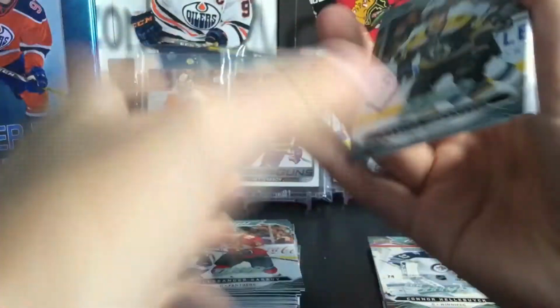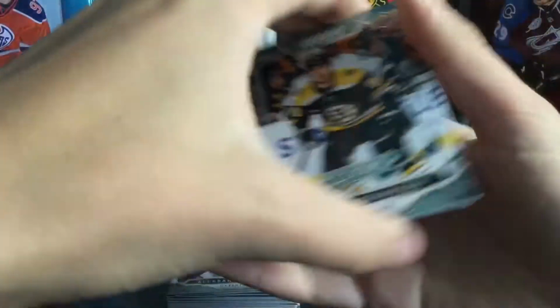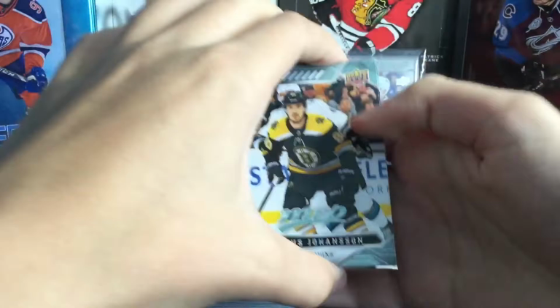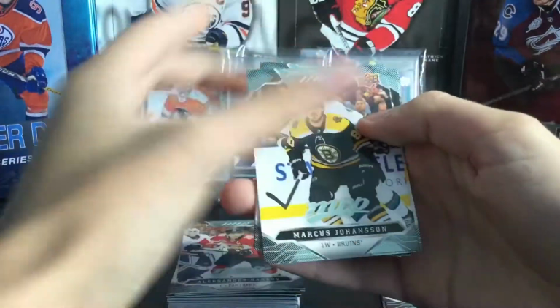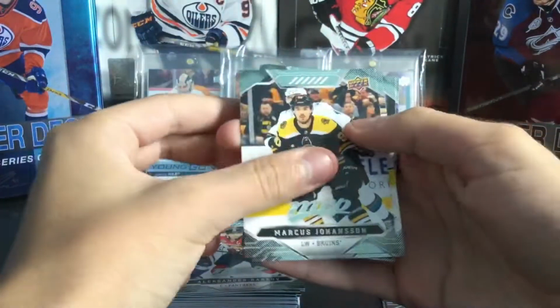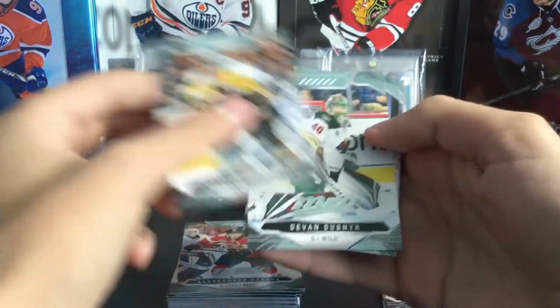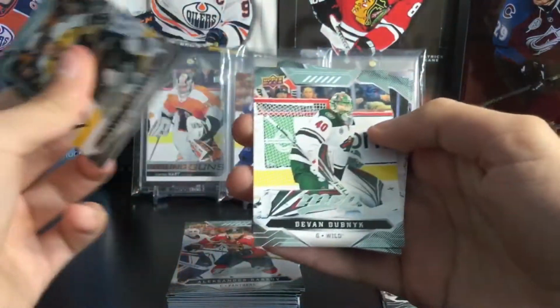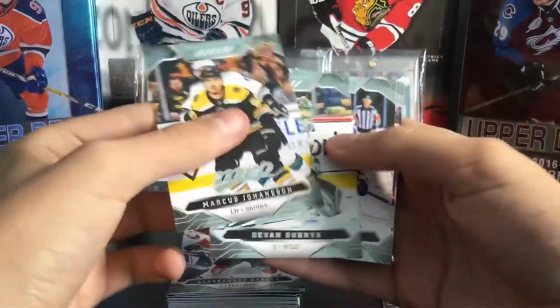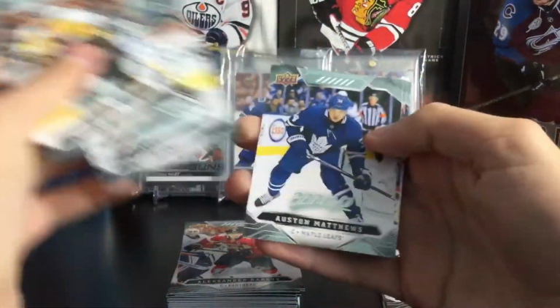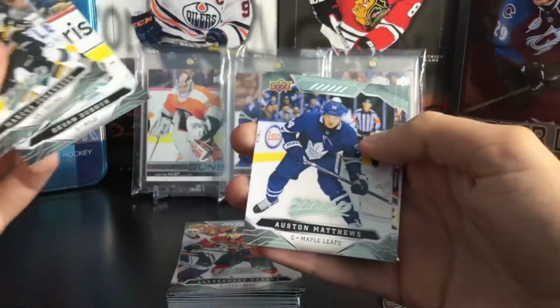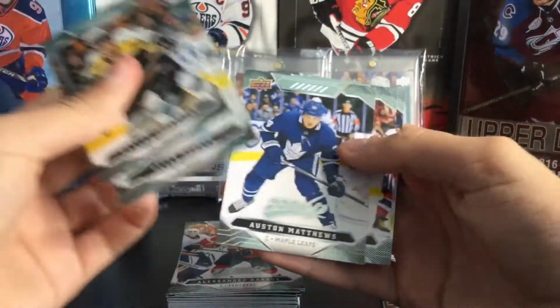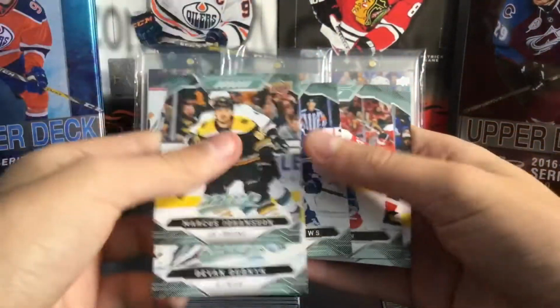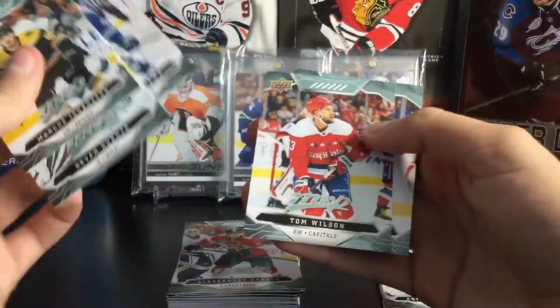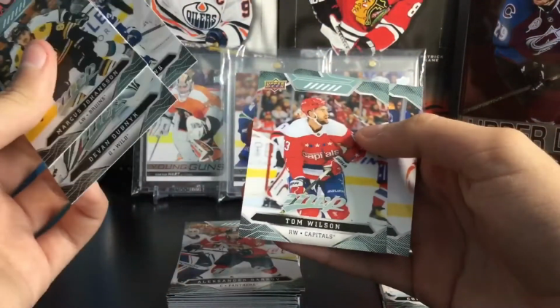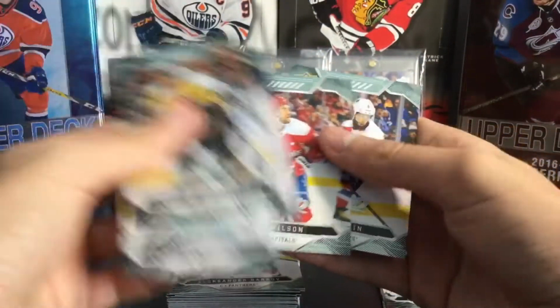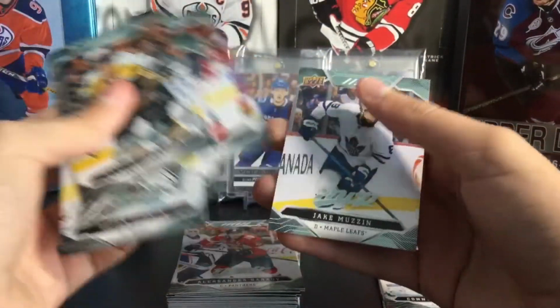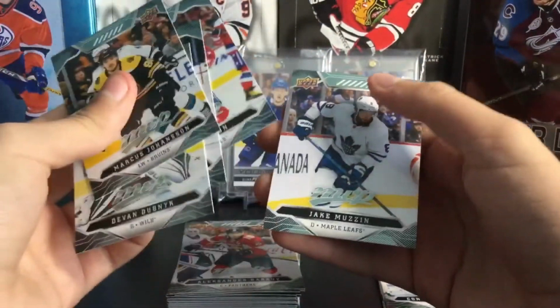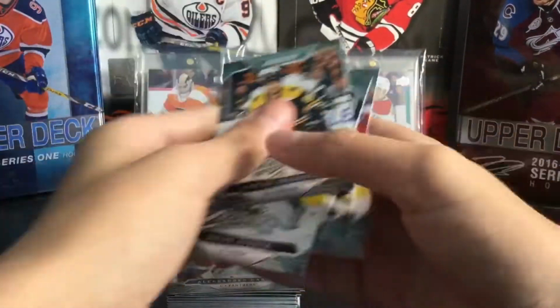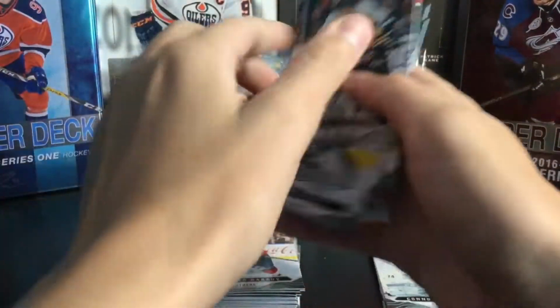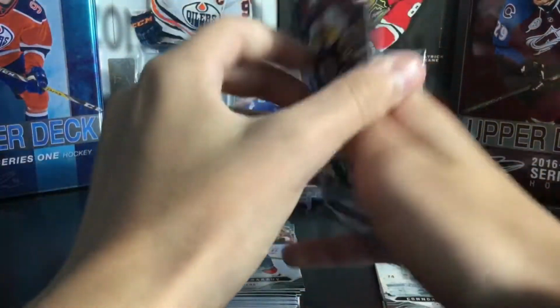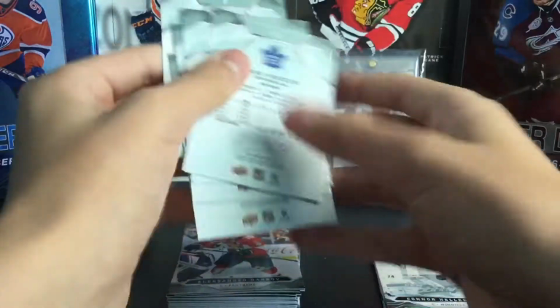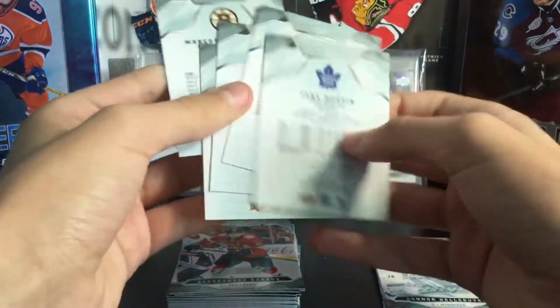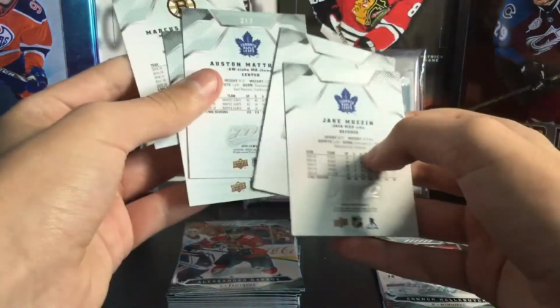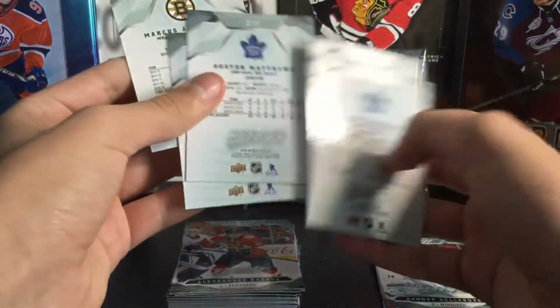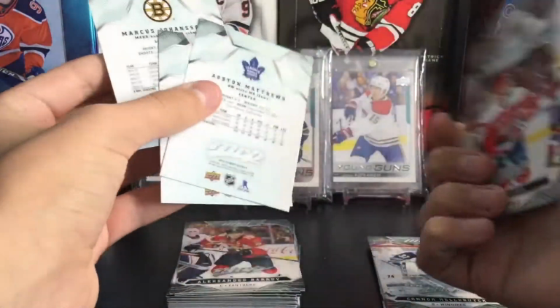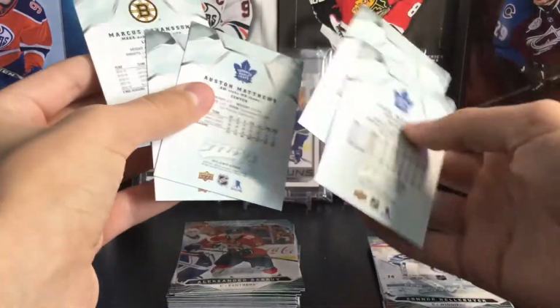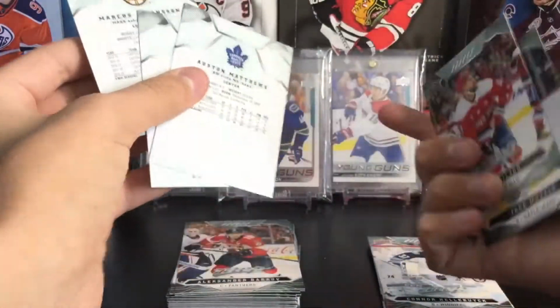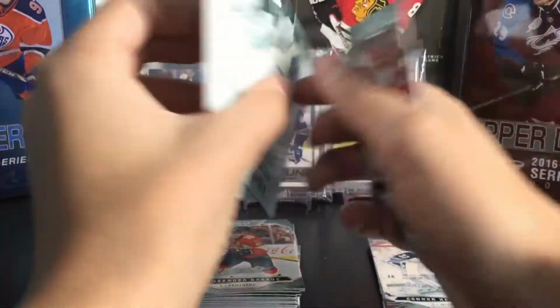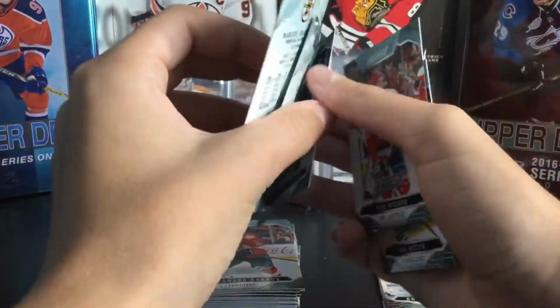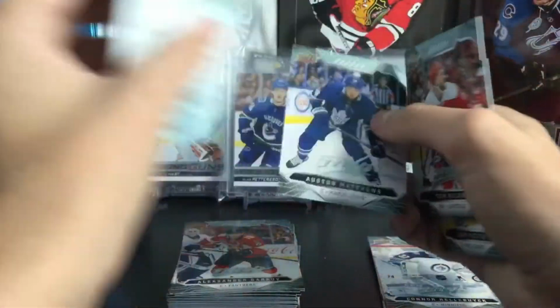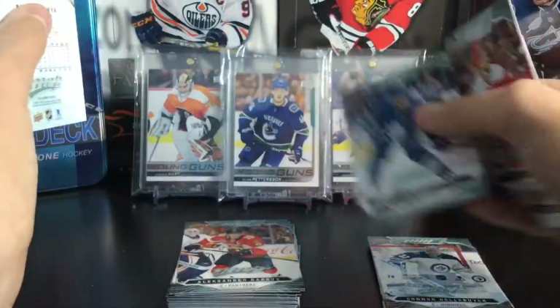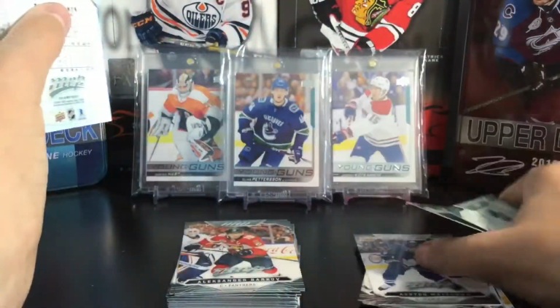Next pack: Marcus Johansson, Devon Toews, Austin Matthews, Tom Wilson, and Jake Muzzin. Matthews must be a short print — it is! Austin Matthews short print.